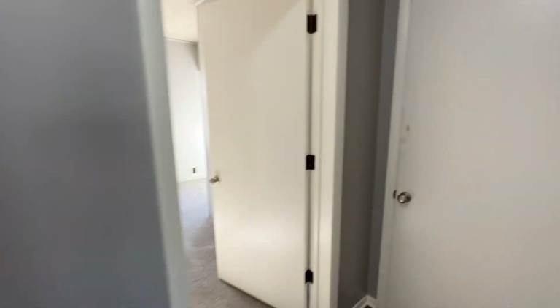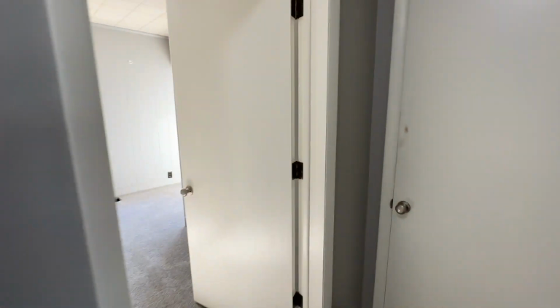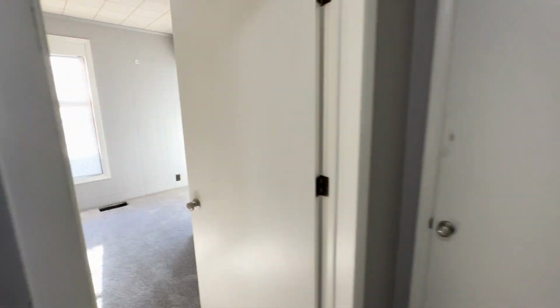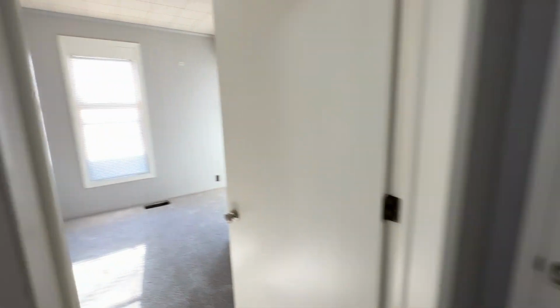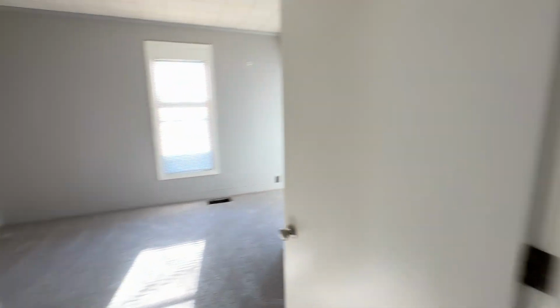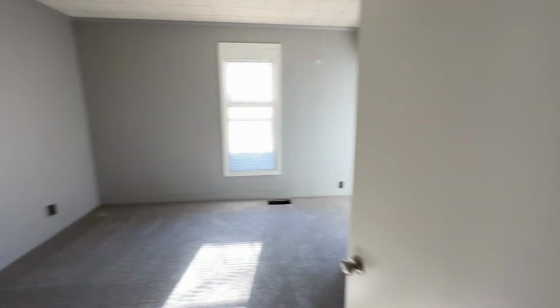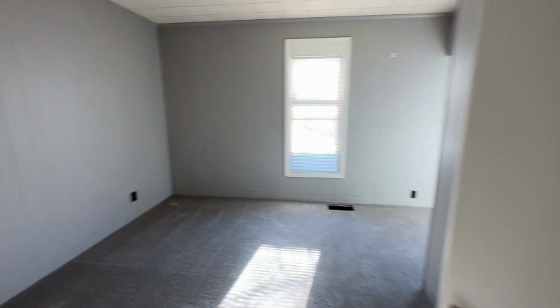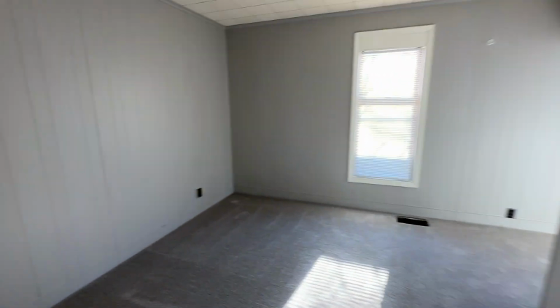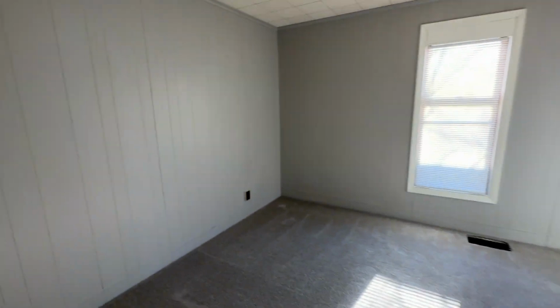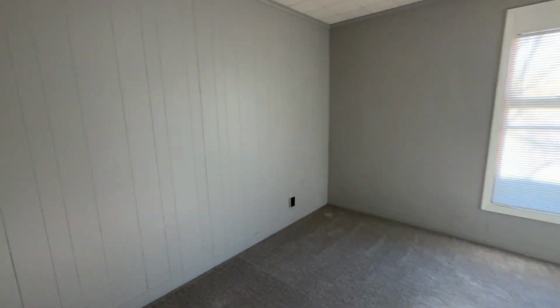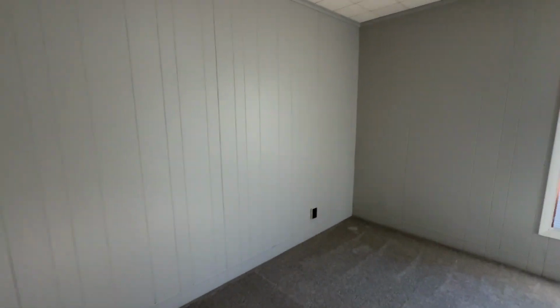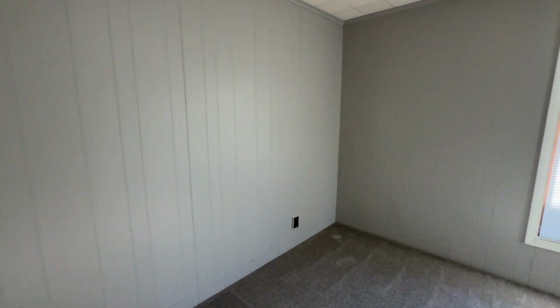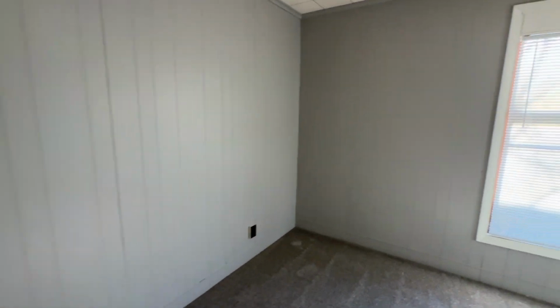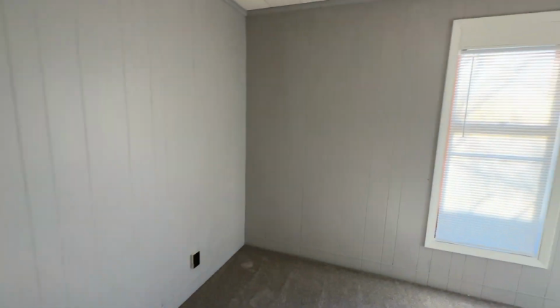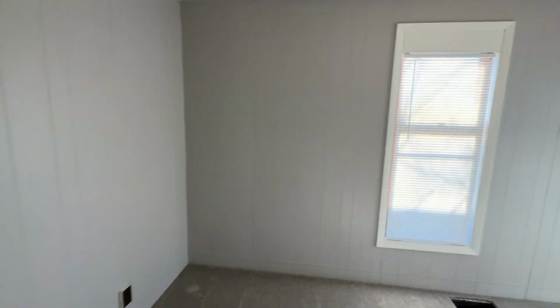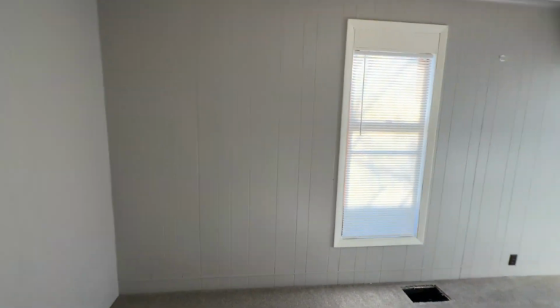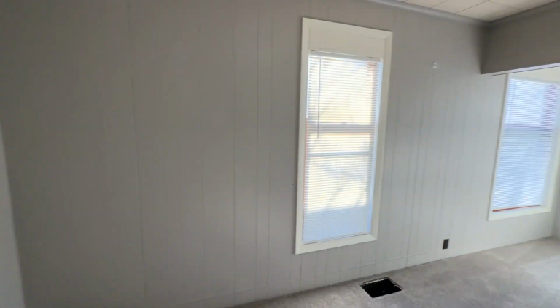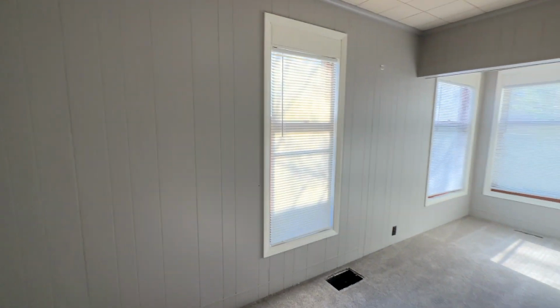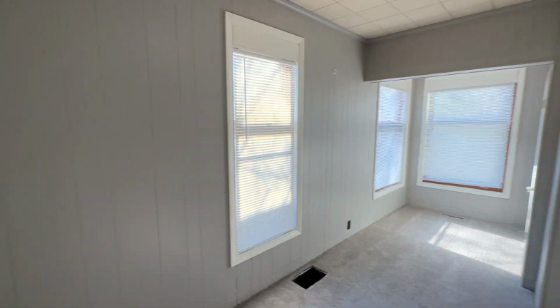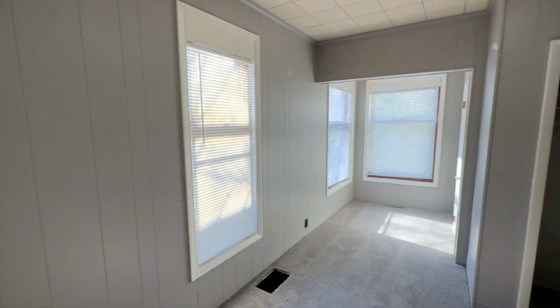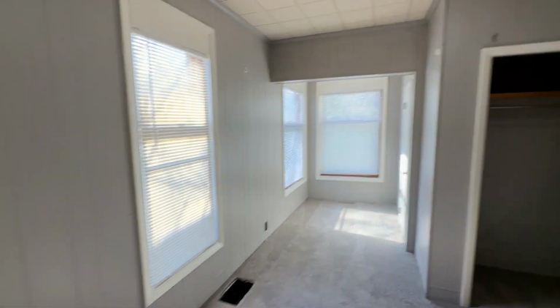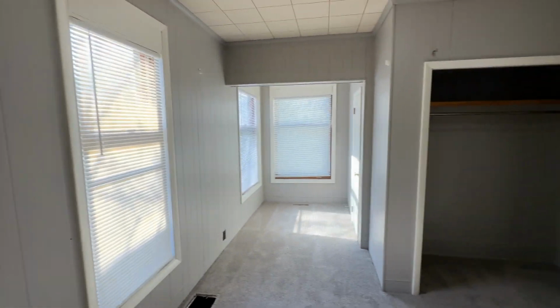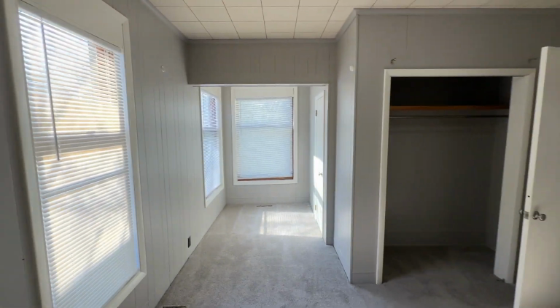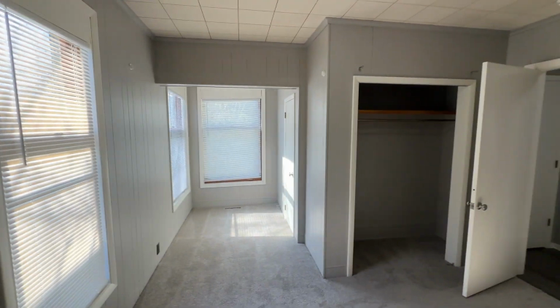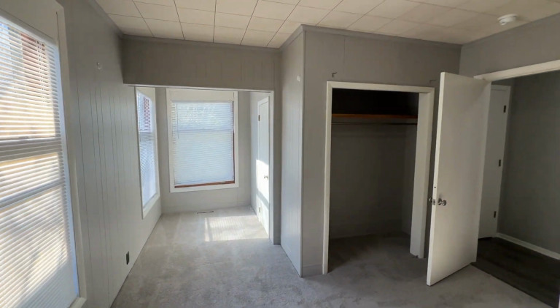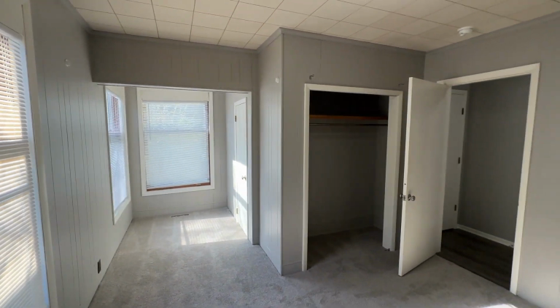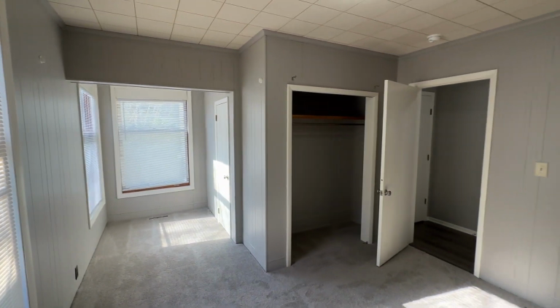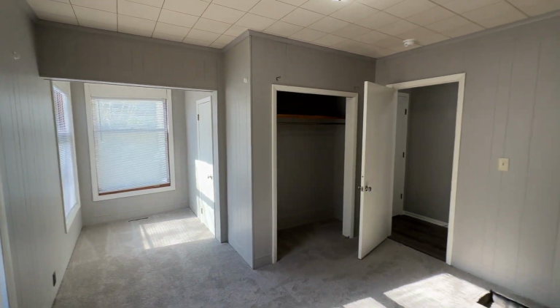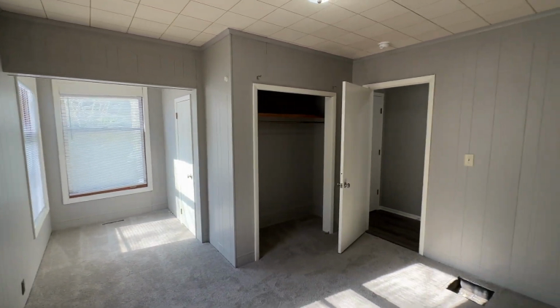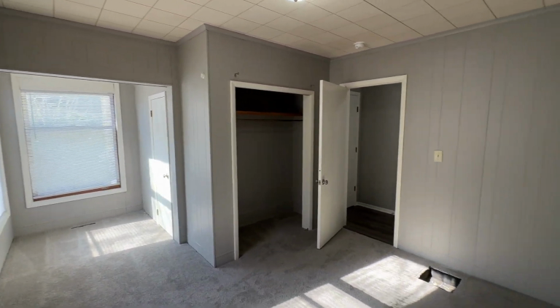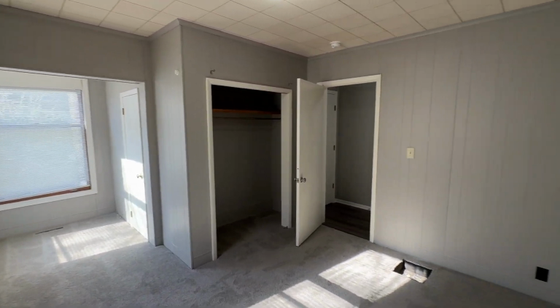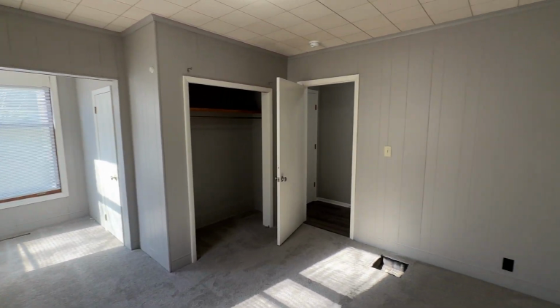We have bedroom number one. All the bedrooms do have carpet, blinds, and closets.